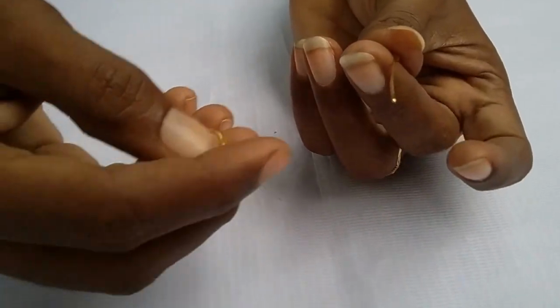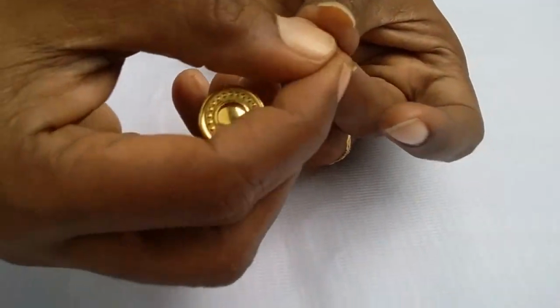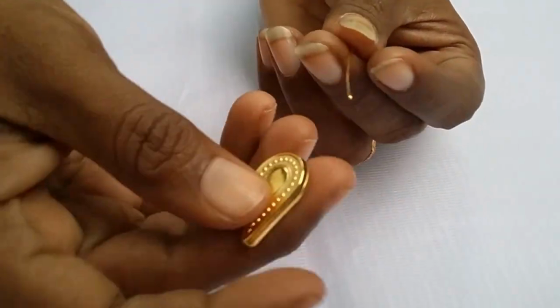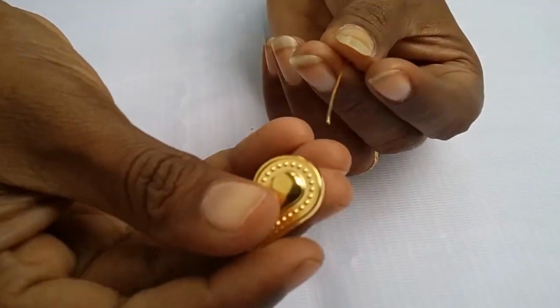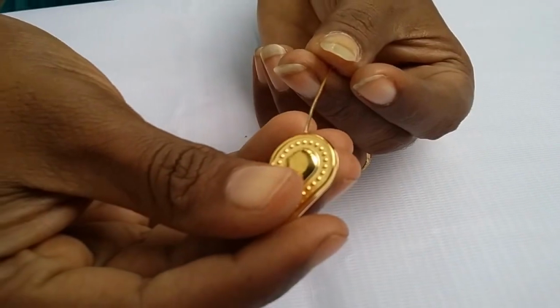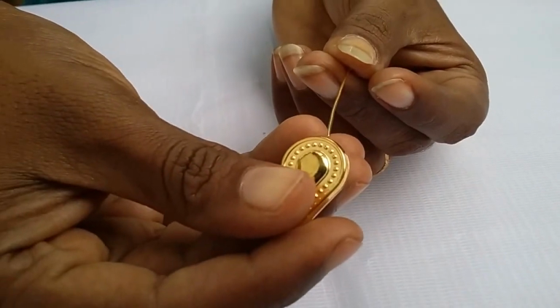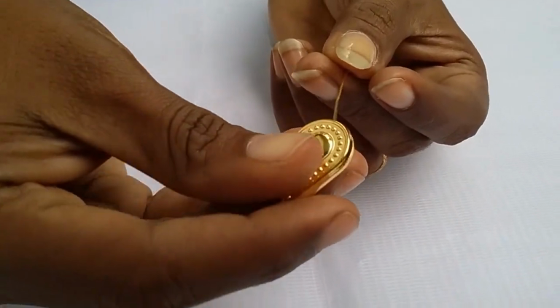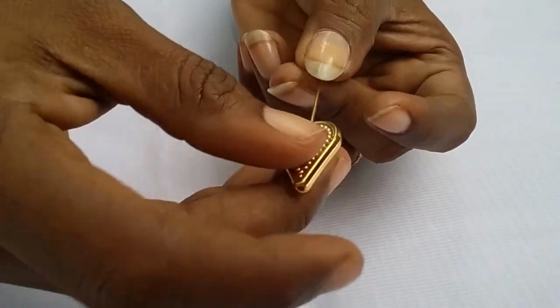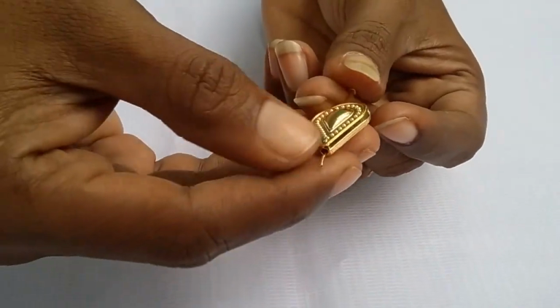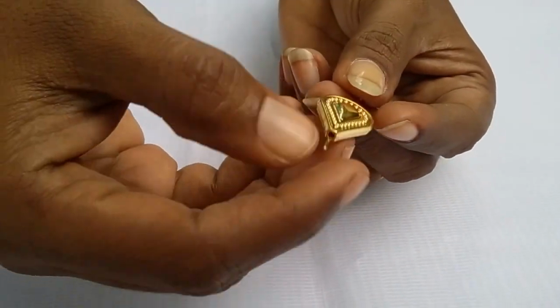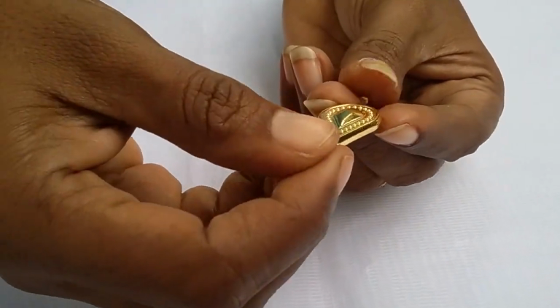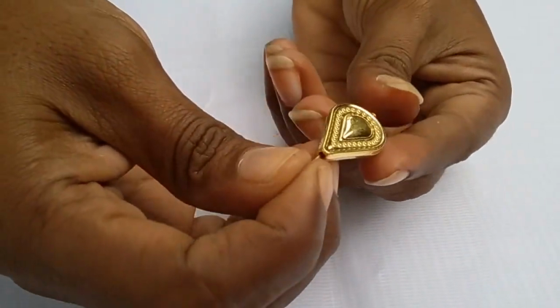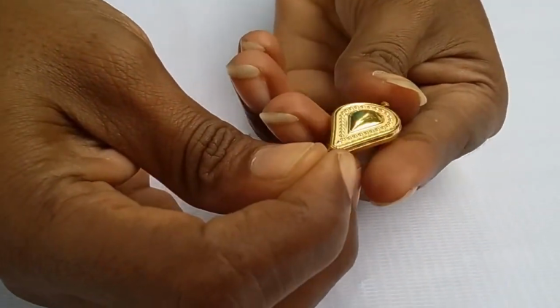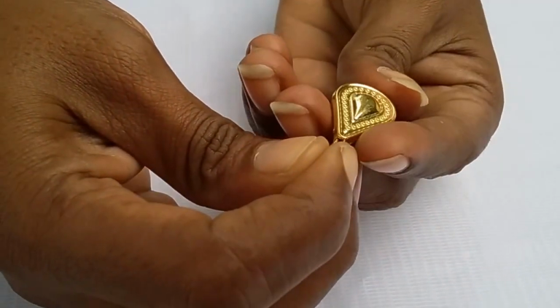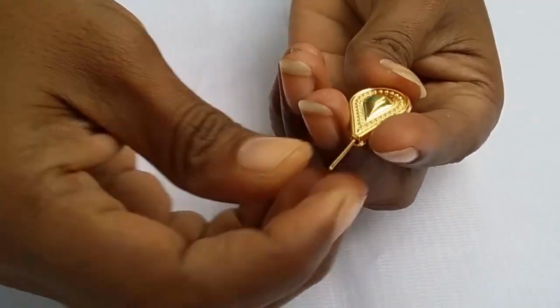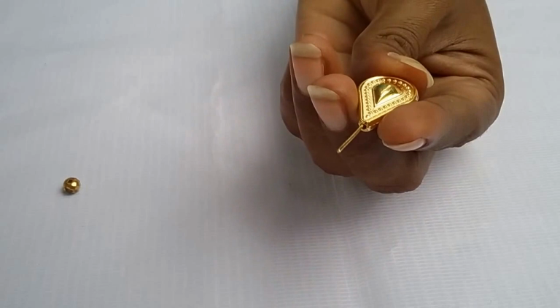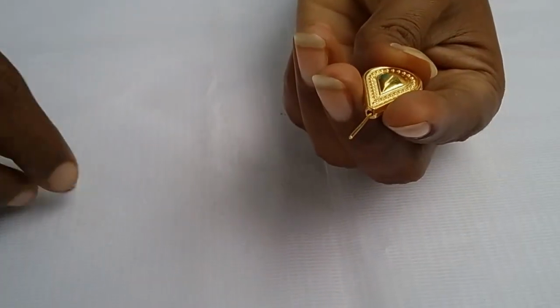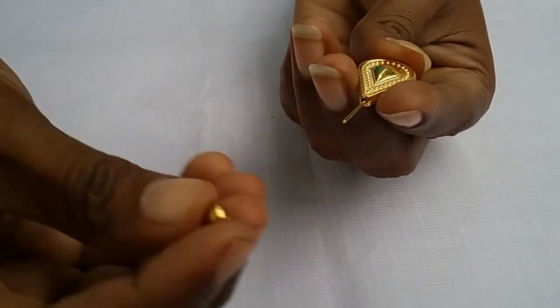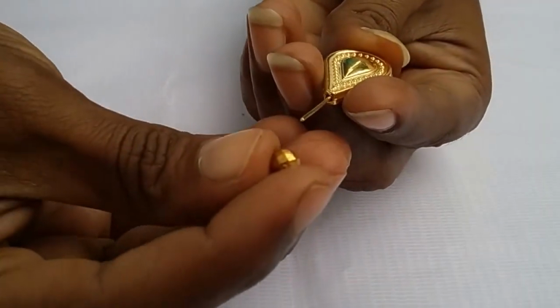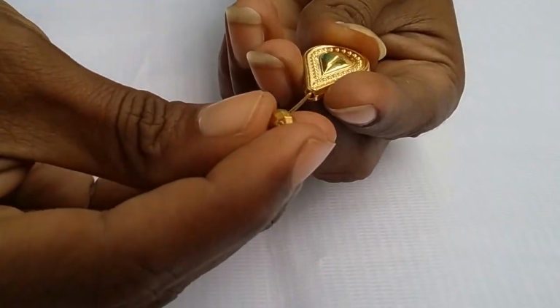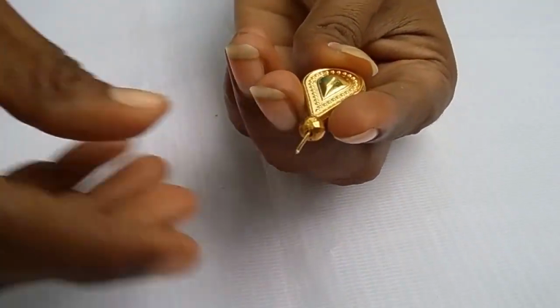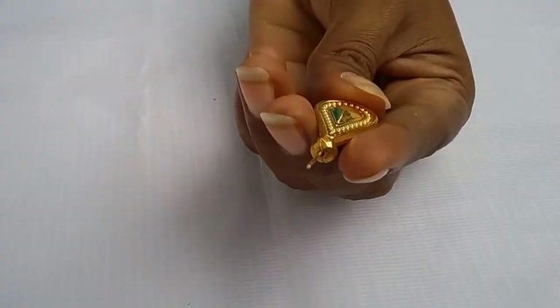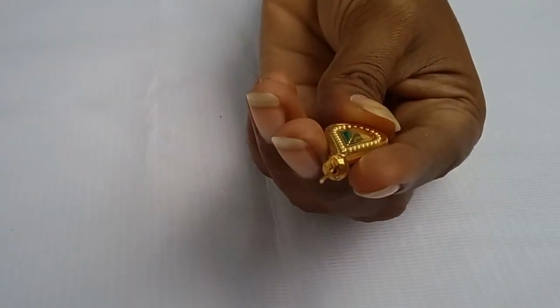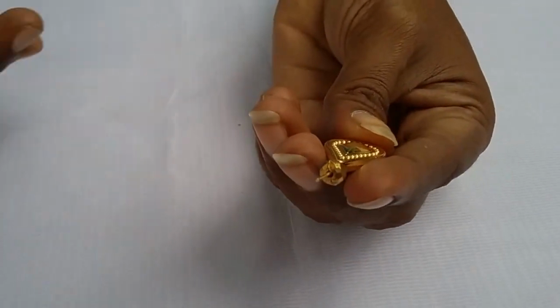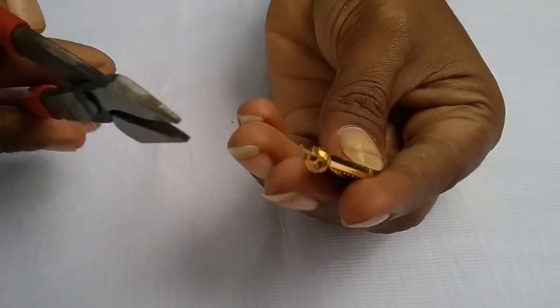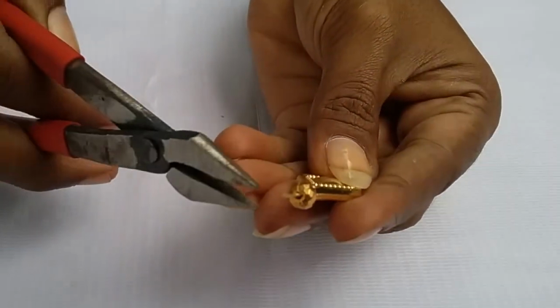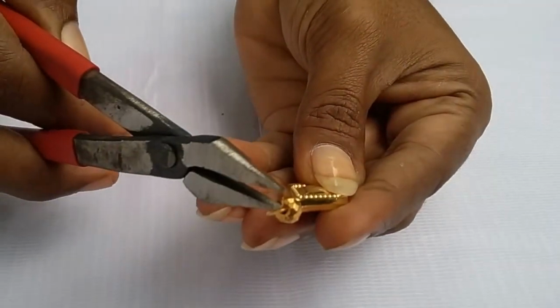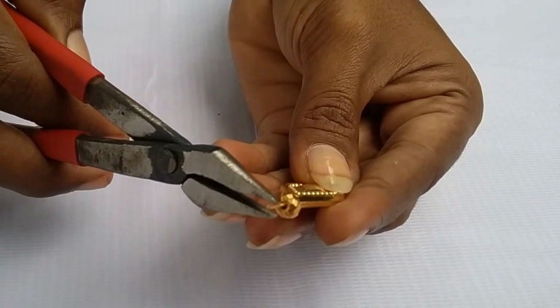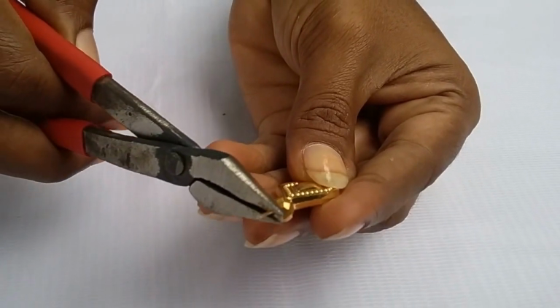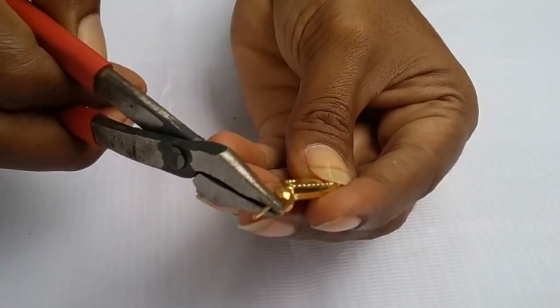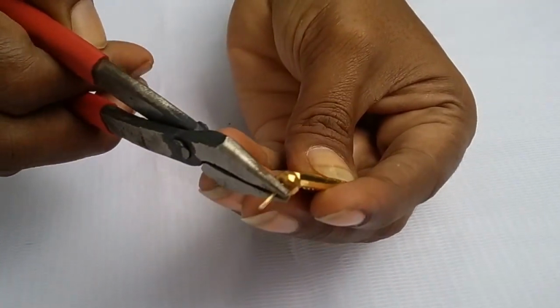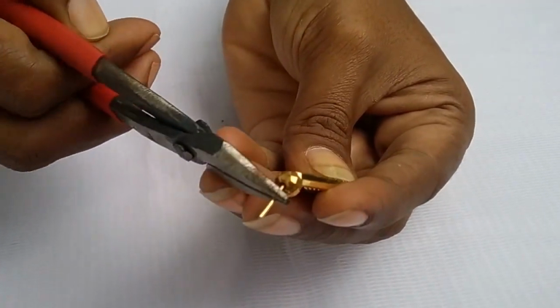First, take a head pin and take a water drop shape bead and pass it through like this. Next, add a crystal bead. Now take the pliers and make a loop here.